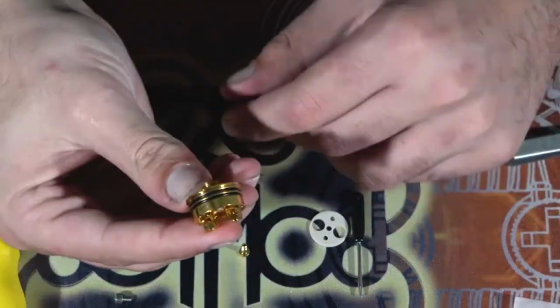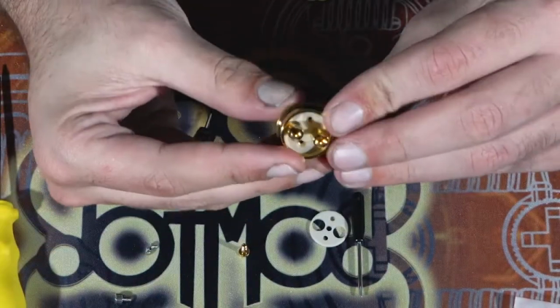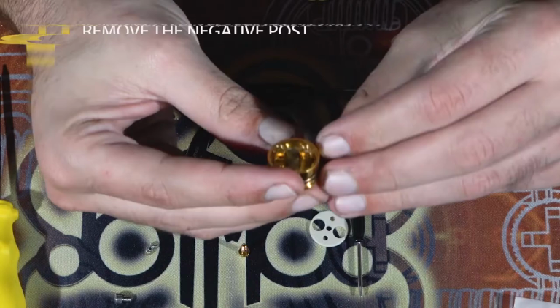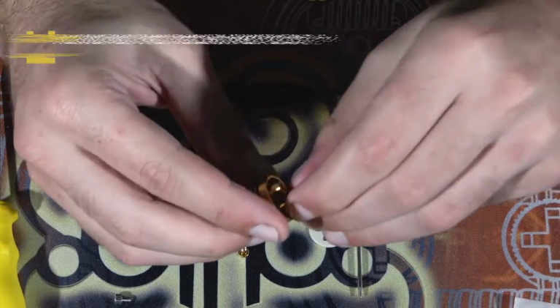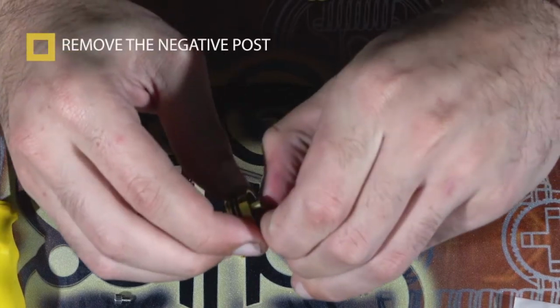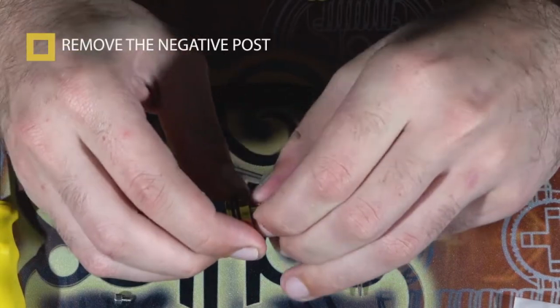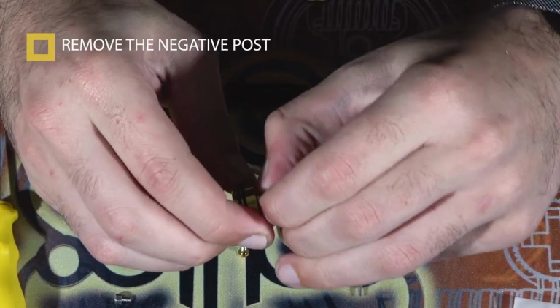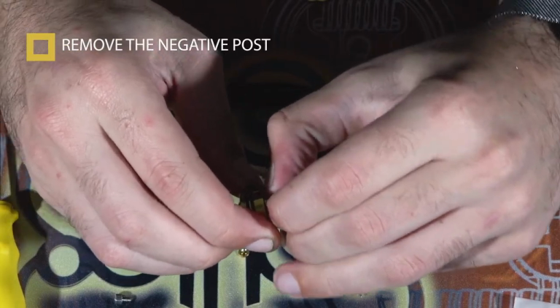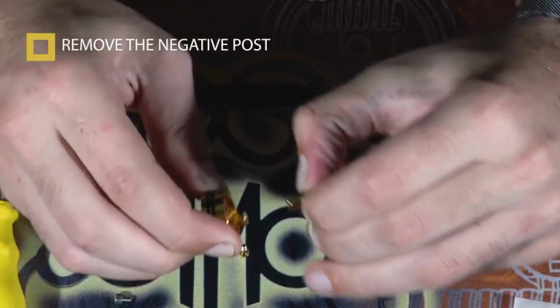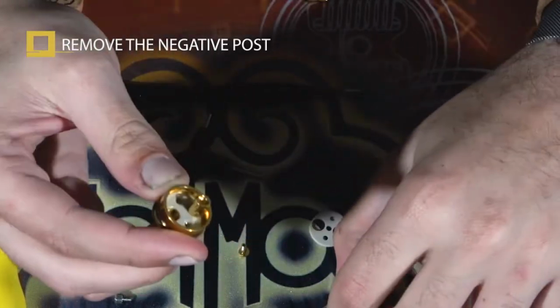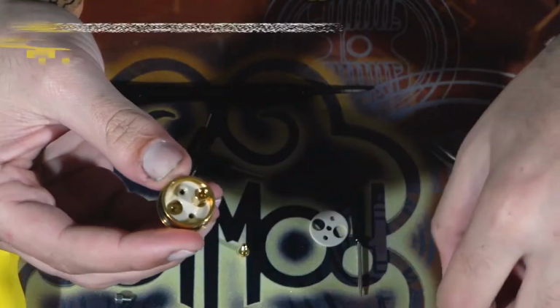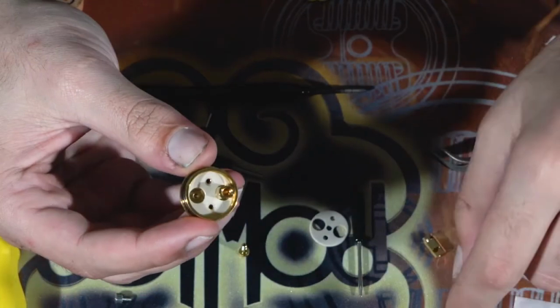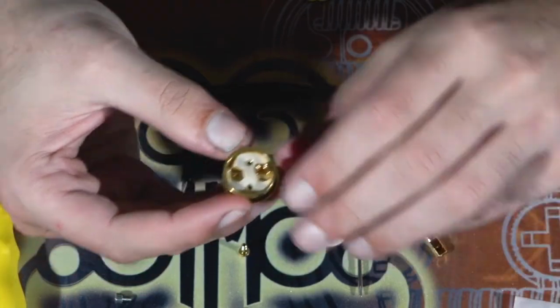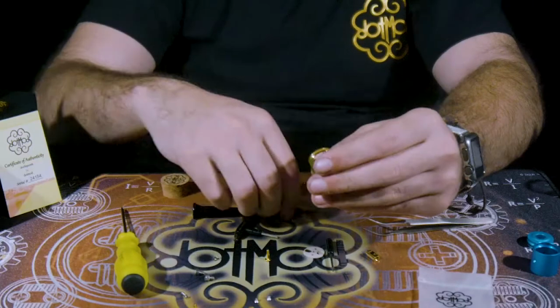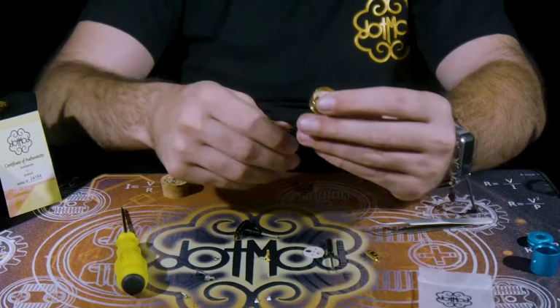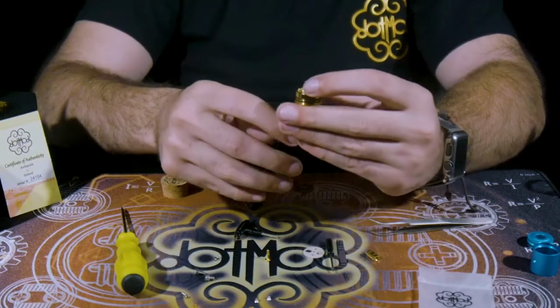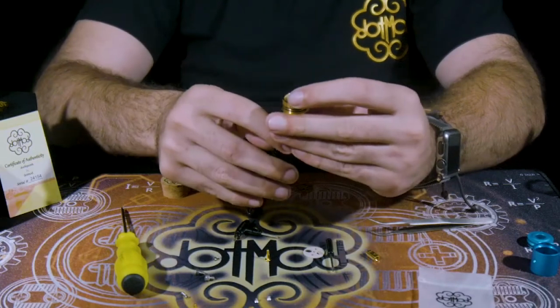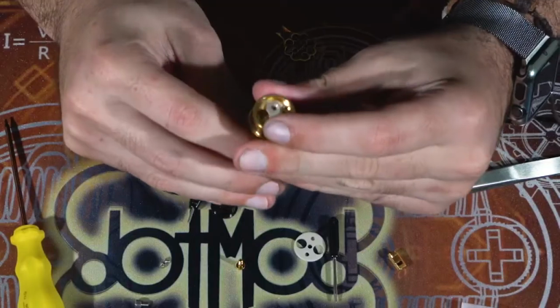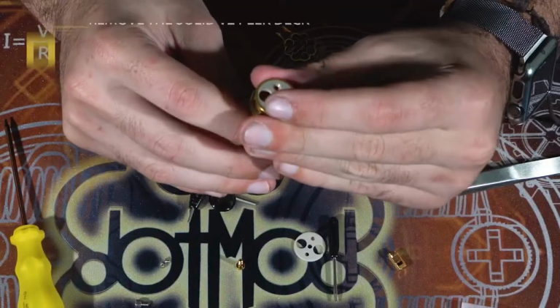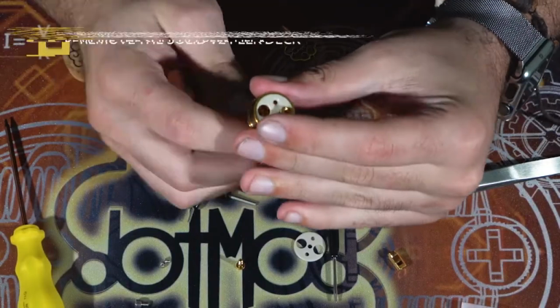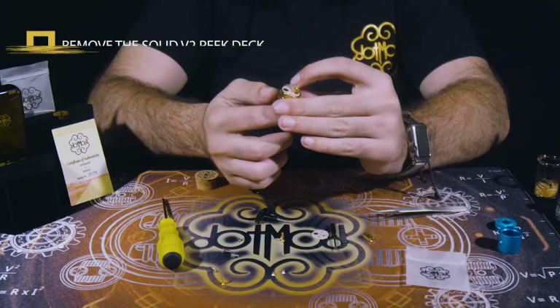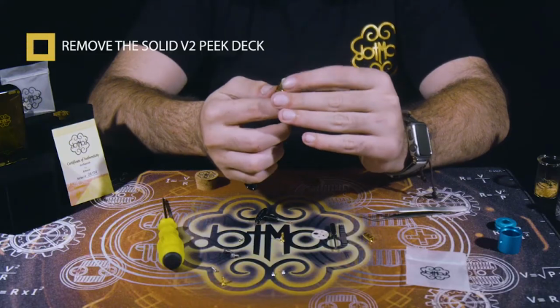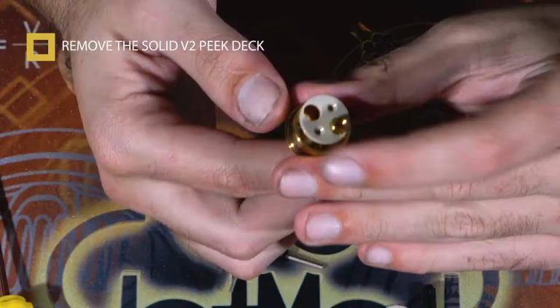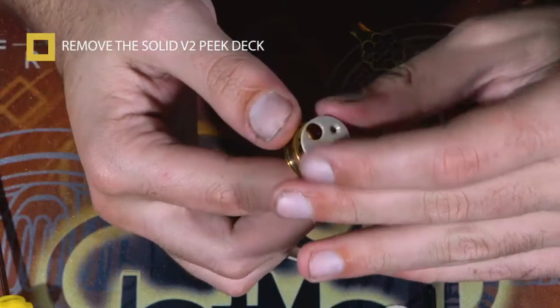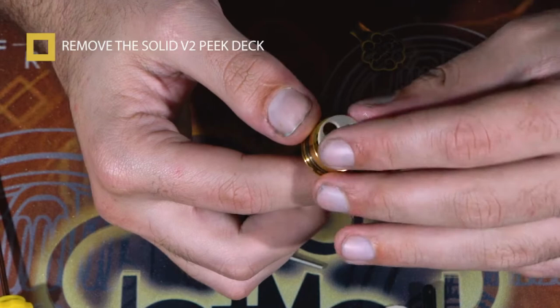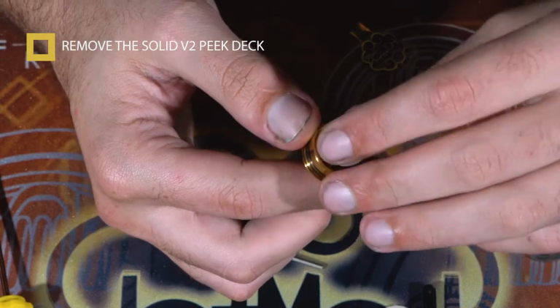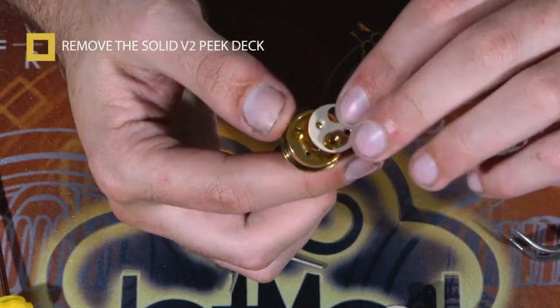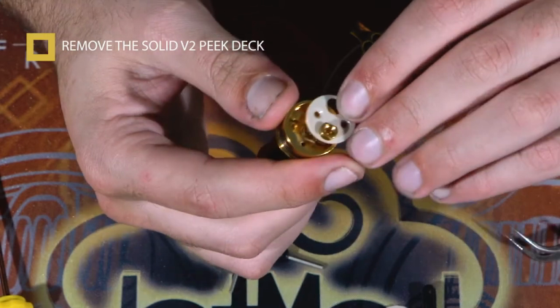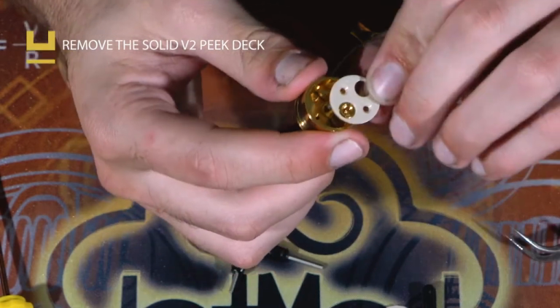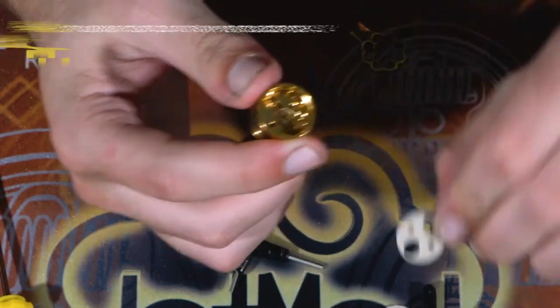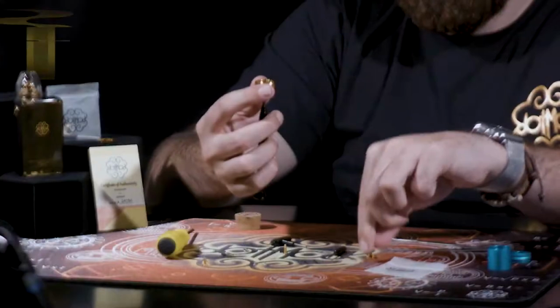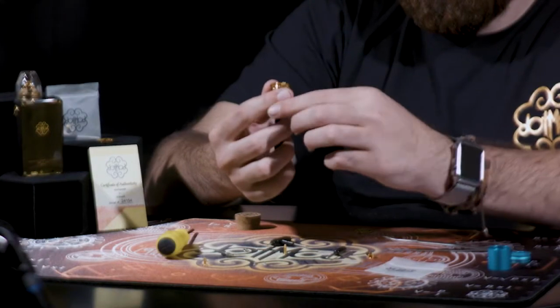Then you're going to want to take out the negative post — a little wiggle and you're out. To easily take out the deck that's inside the V2 RDA, just shove a screwdriver up the 510 pin hole where you just took it out, and it comes right up.